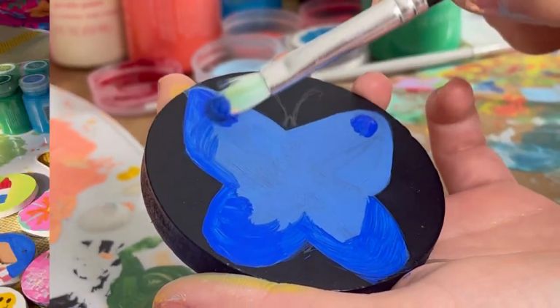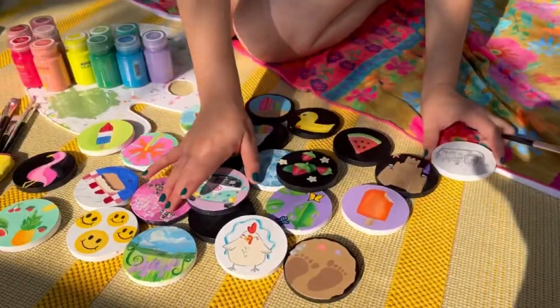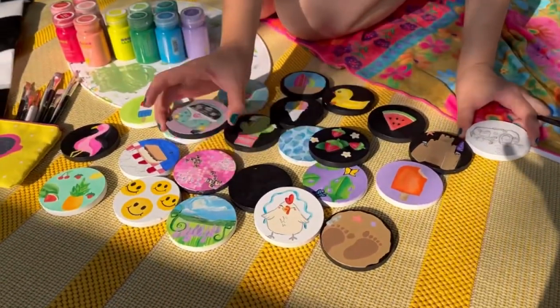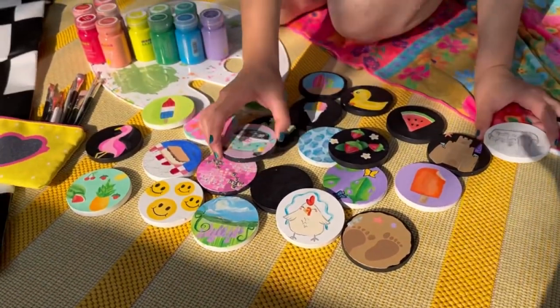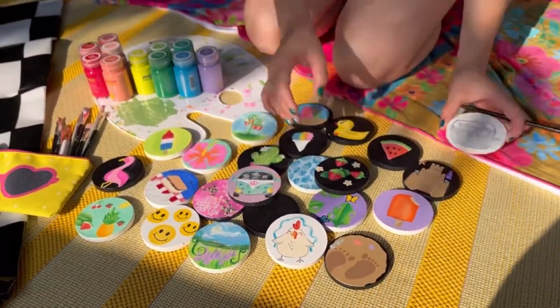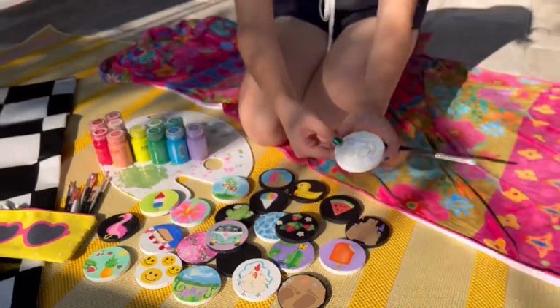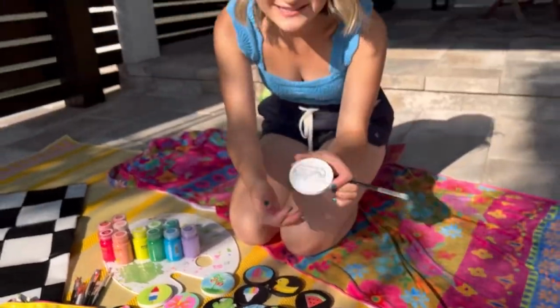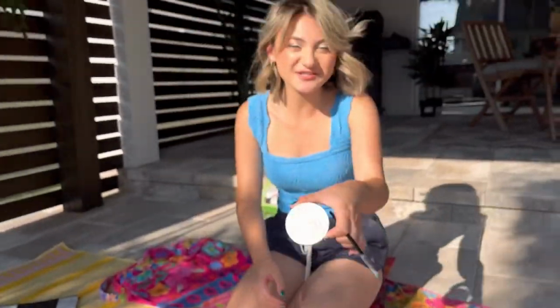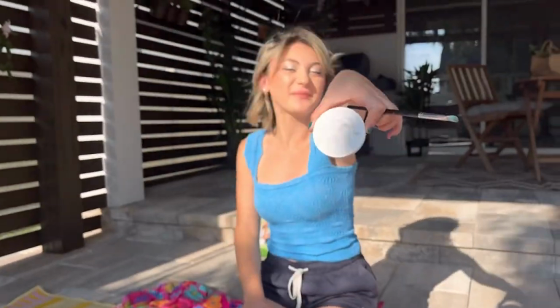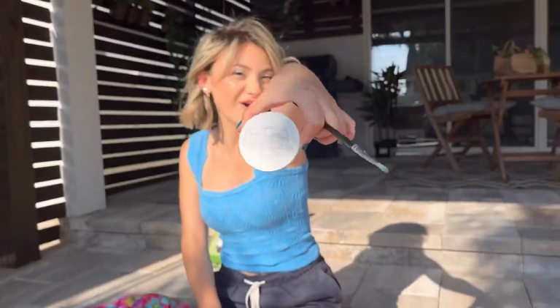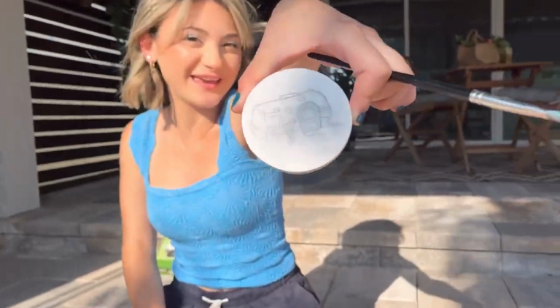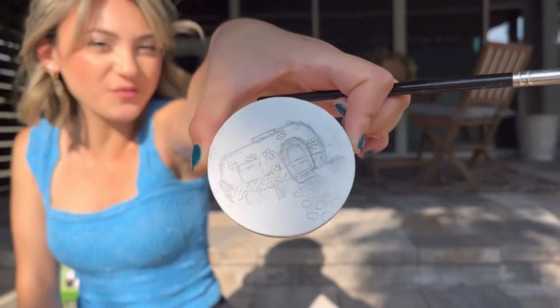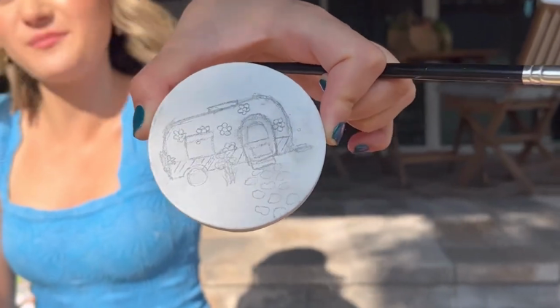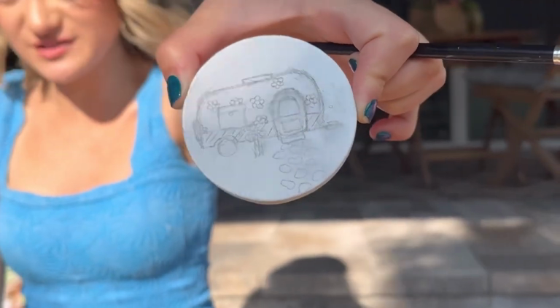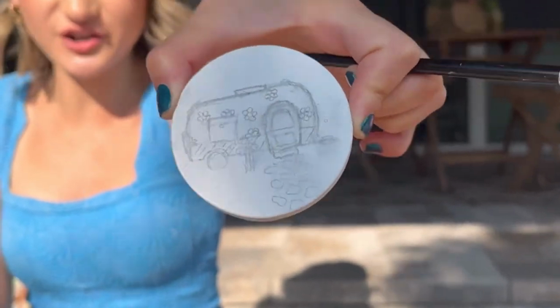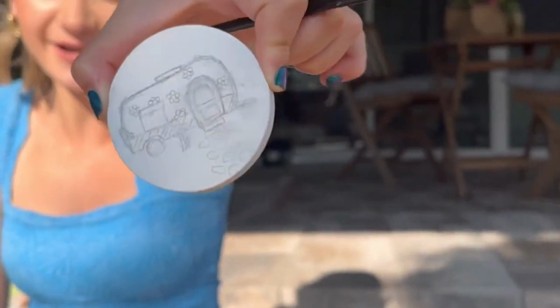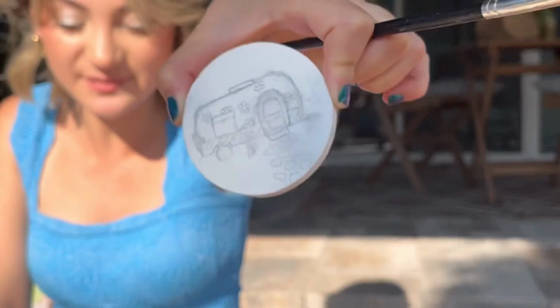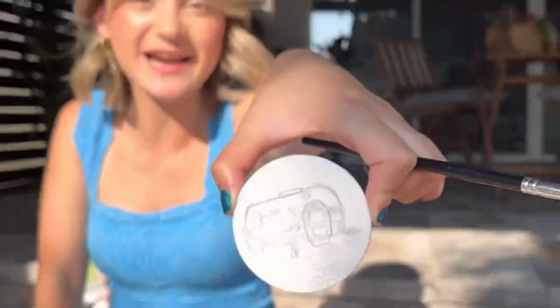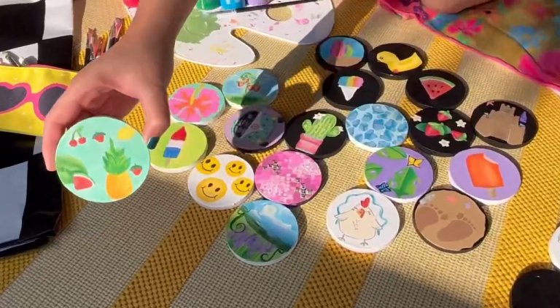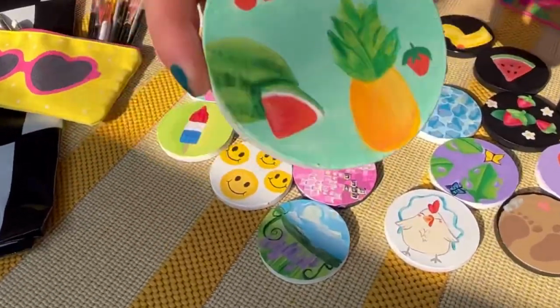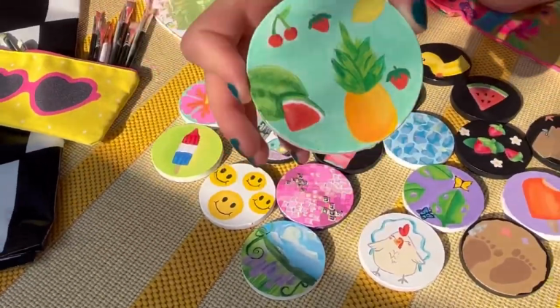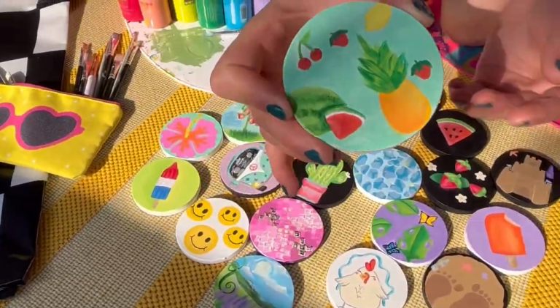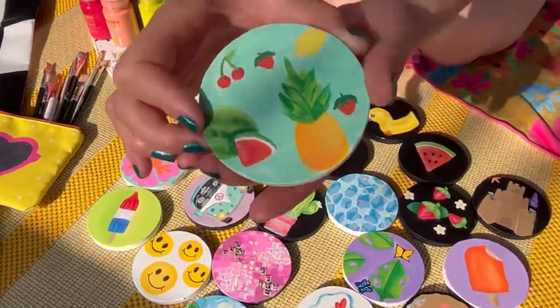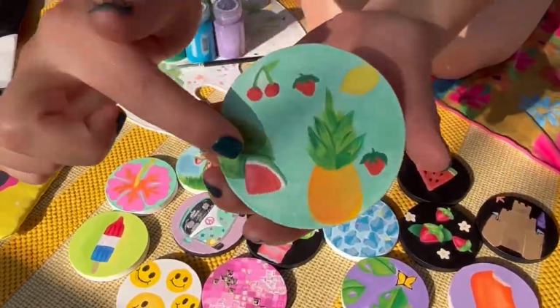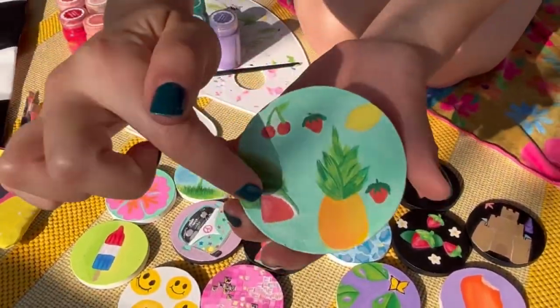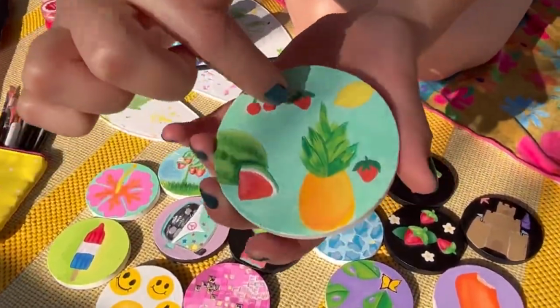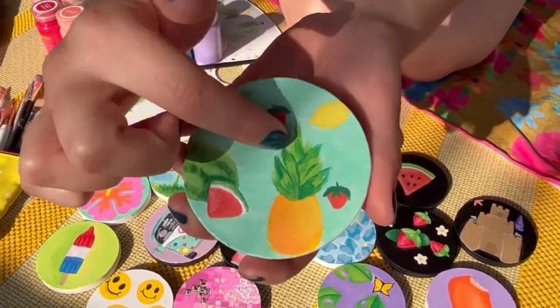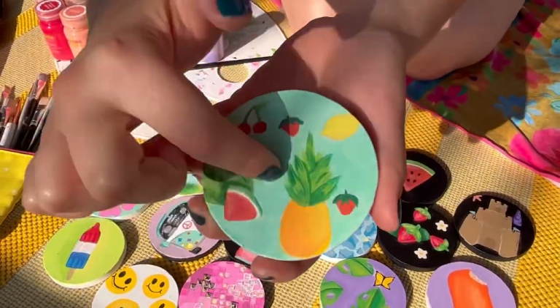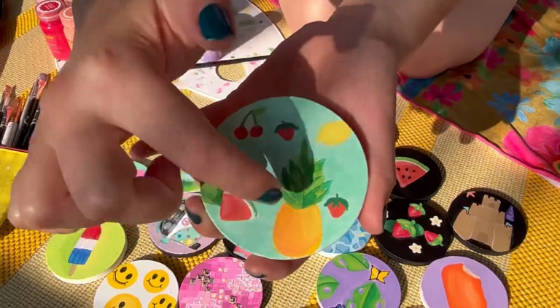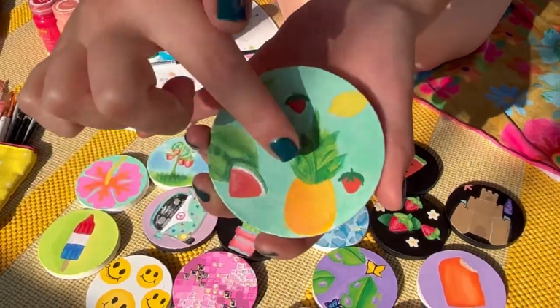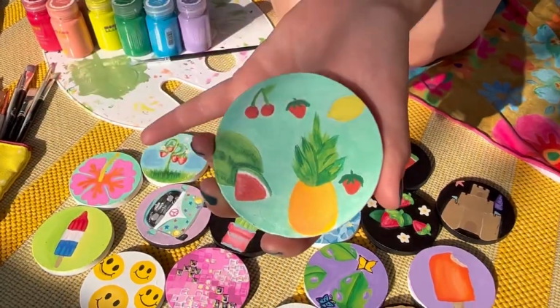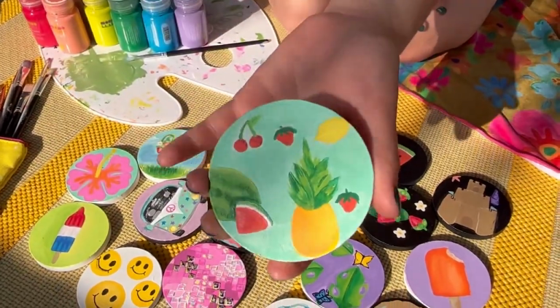I have pretty much all of them done. I have a sketch done for my little RV — so cute and so much fun to draw. I cannot wait to paint it. It's a summer fruit one and I still have some details to add like the seeds and a little pineapple shape.